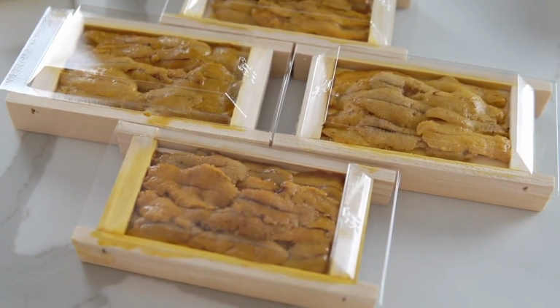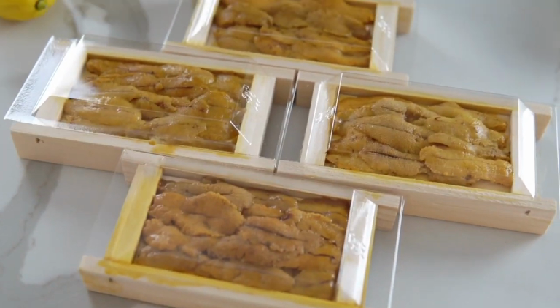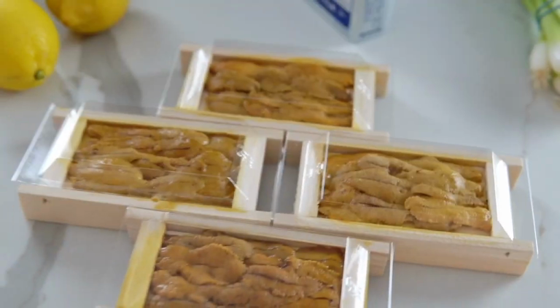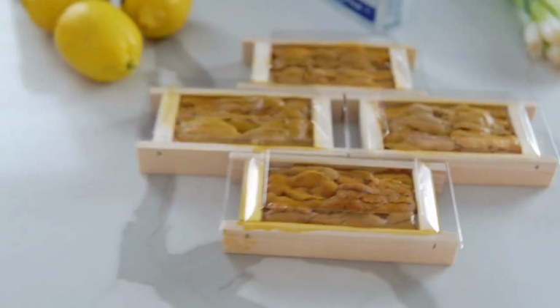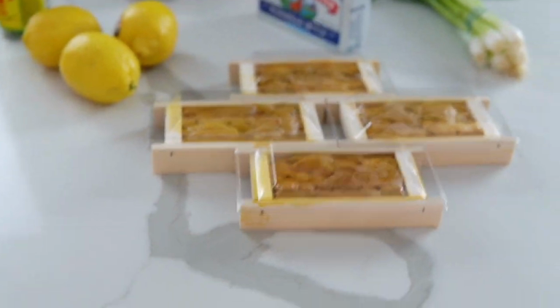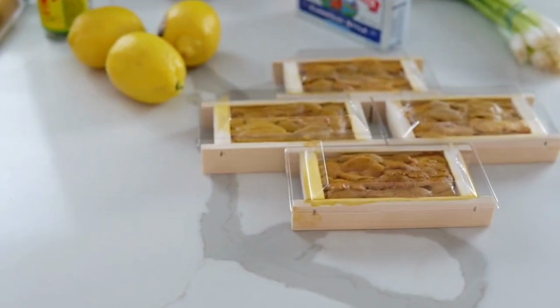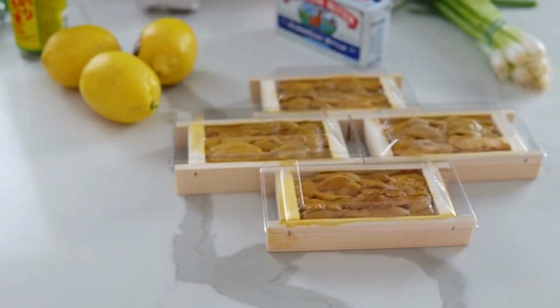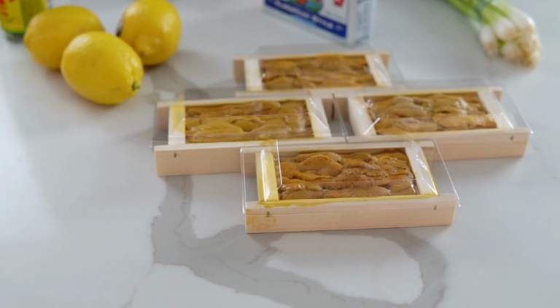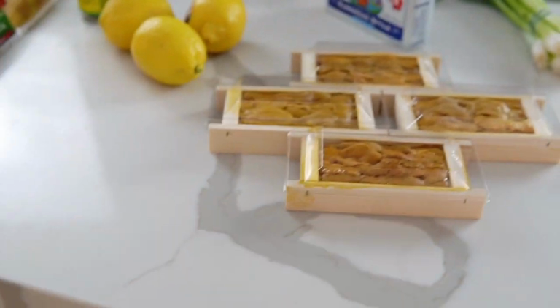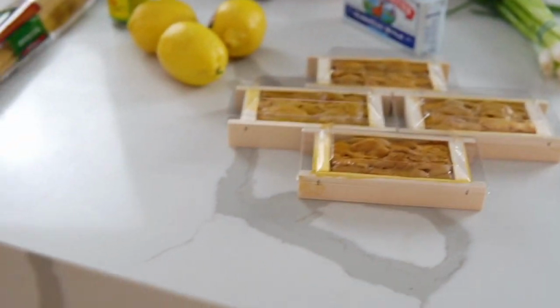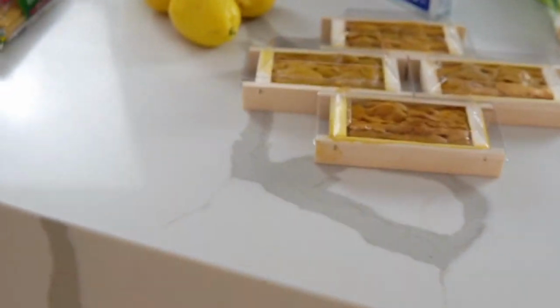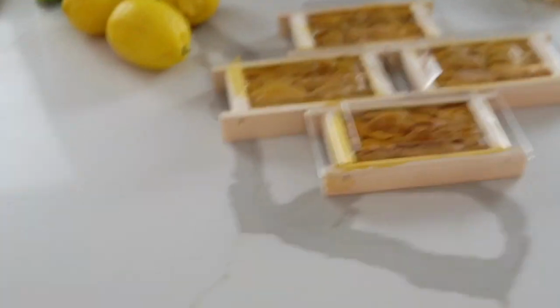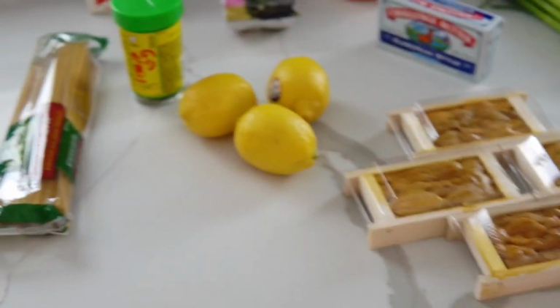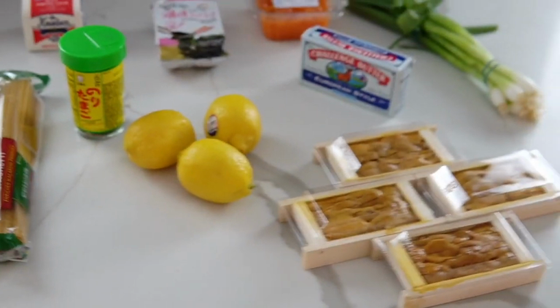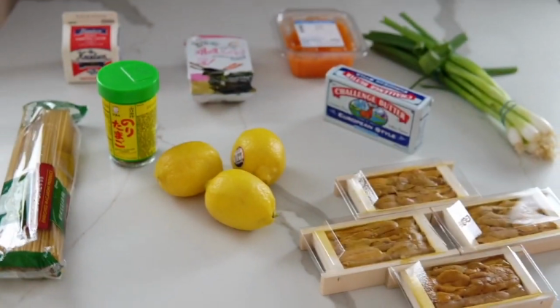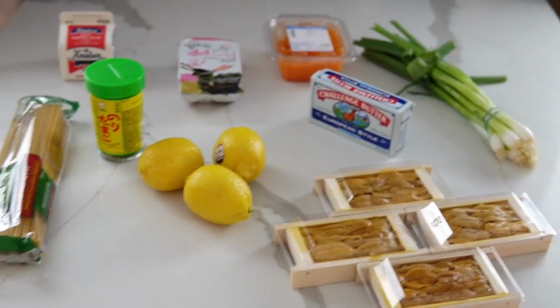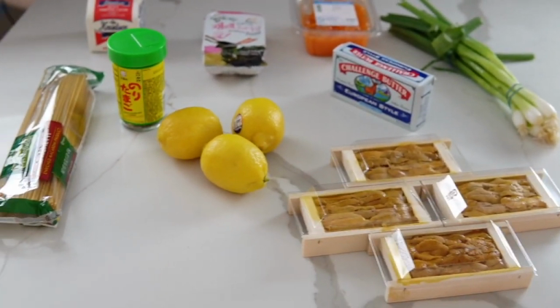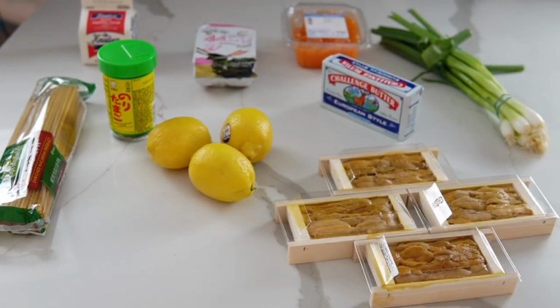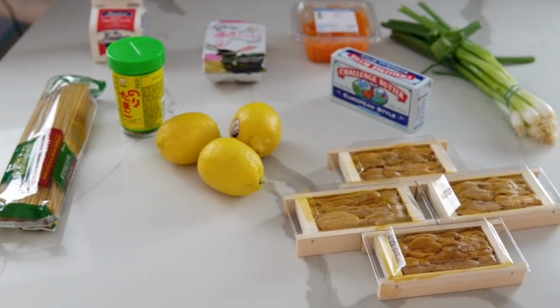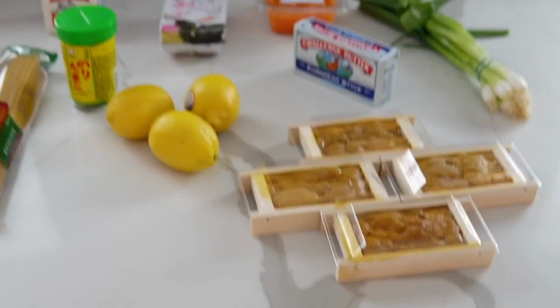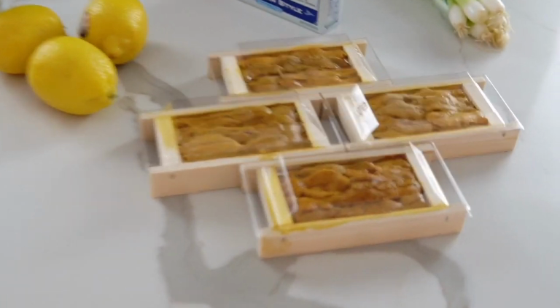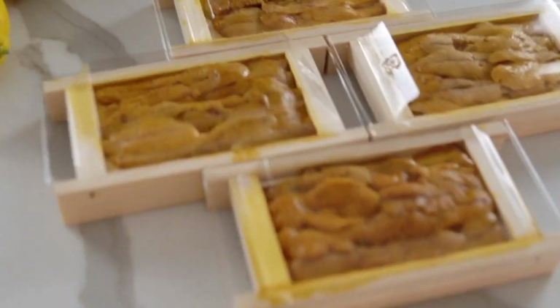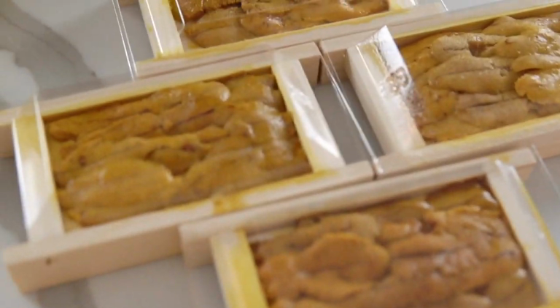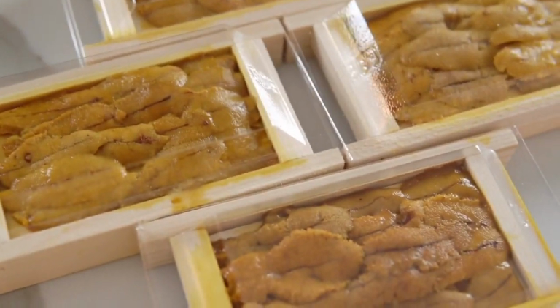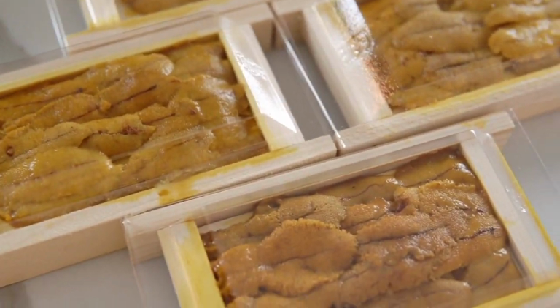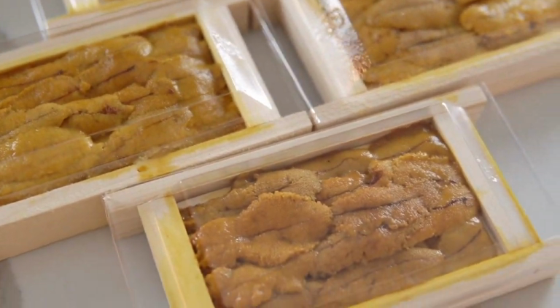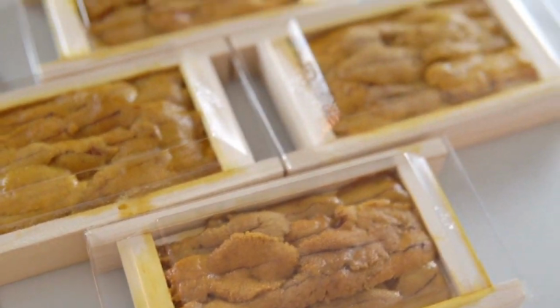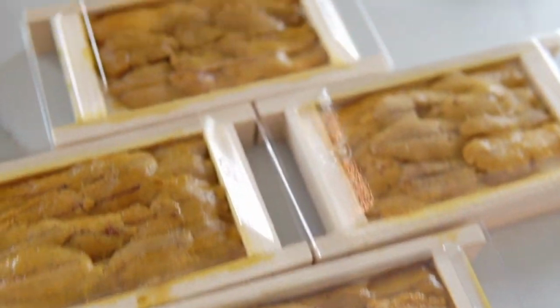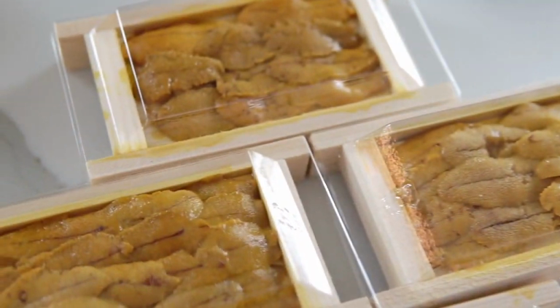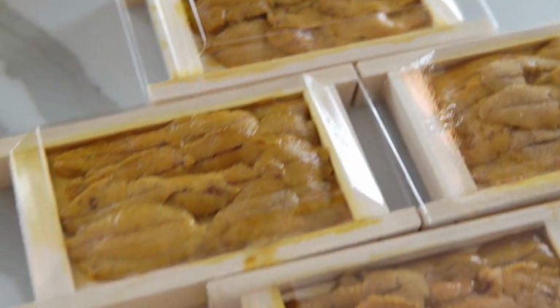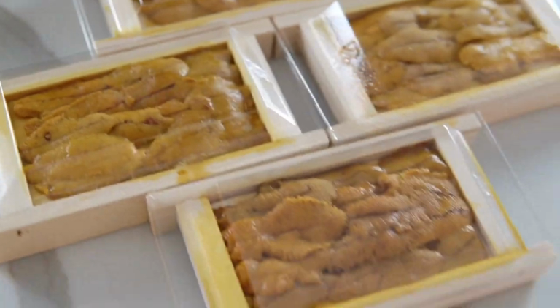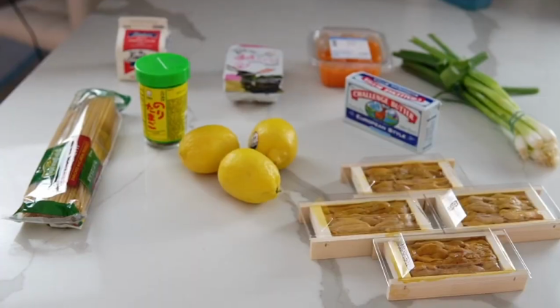Uni you can find at H-Mart or at any Japanese market. I decided to go to H-Mart today because it was closer for me, but honestly the Japanese market has better quality uni. This one doesn't look that good today, but we're gonna work with it. Here we go.